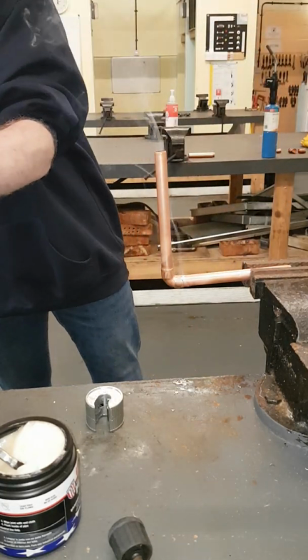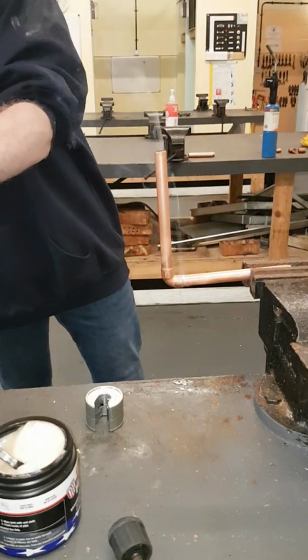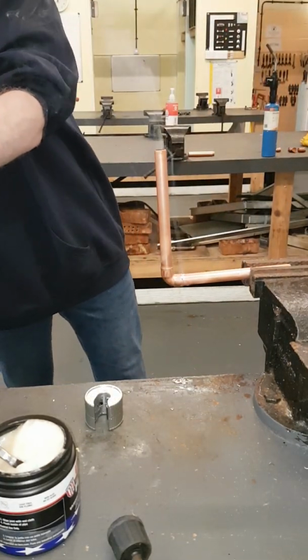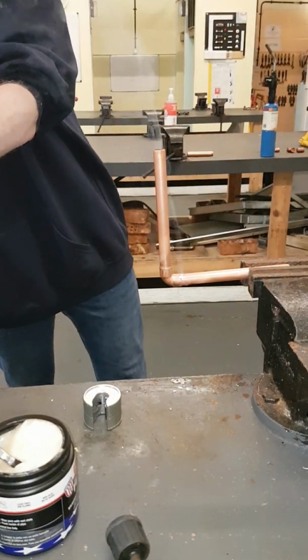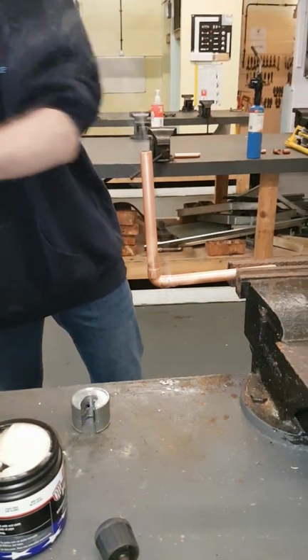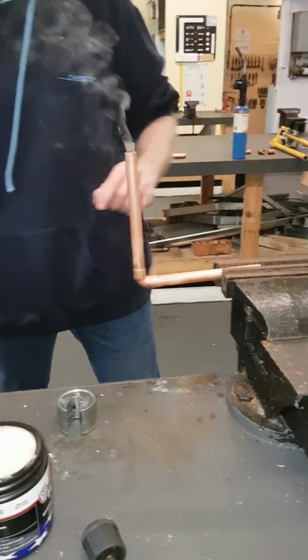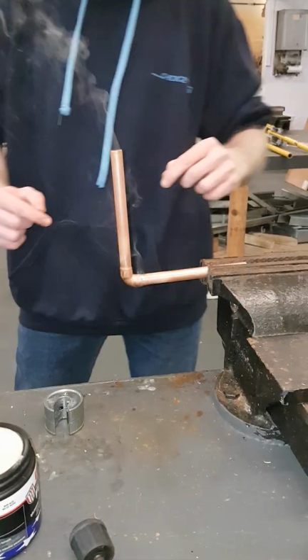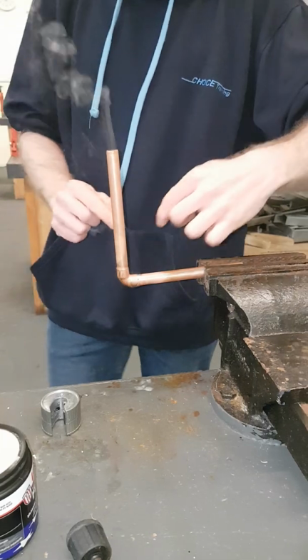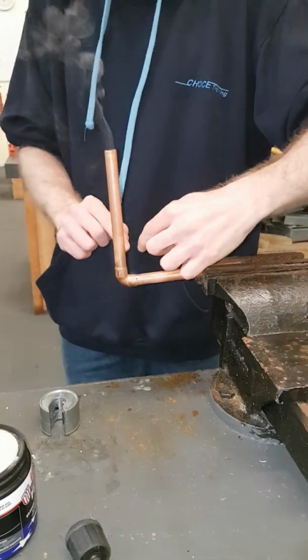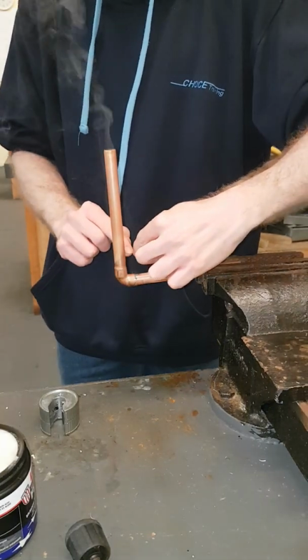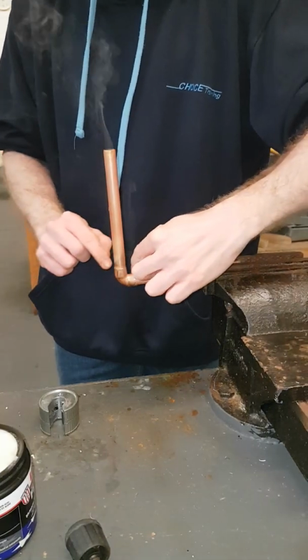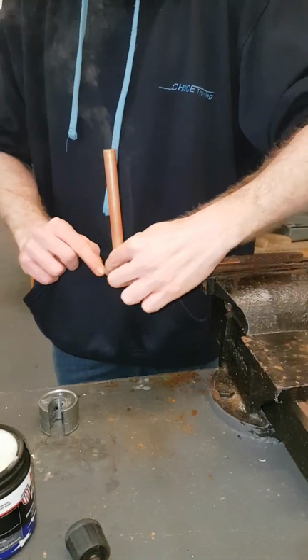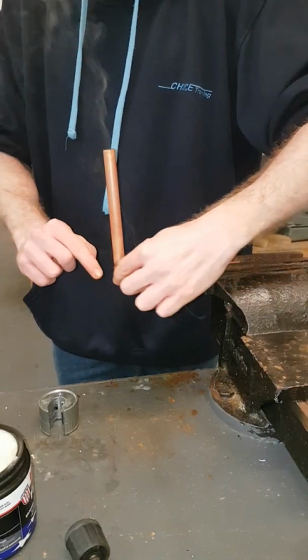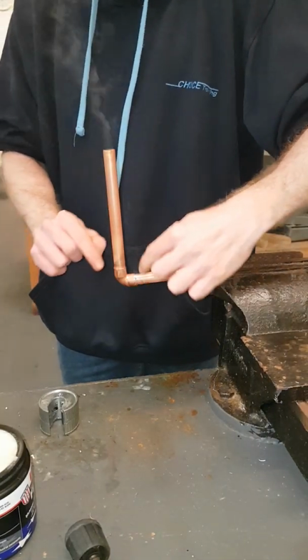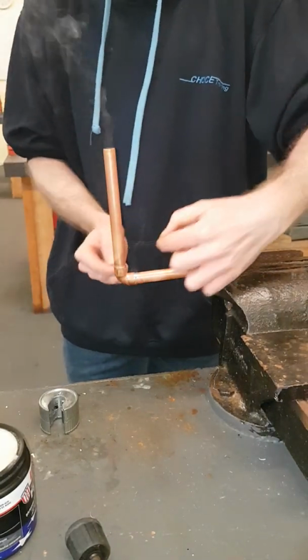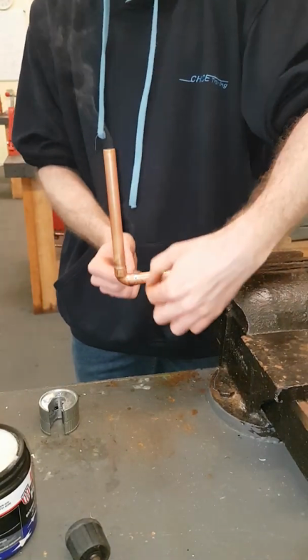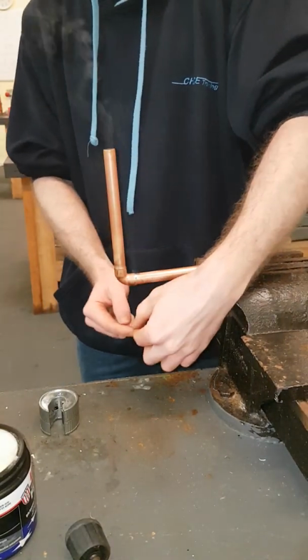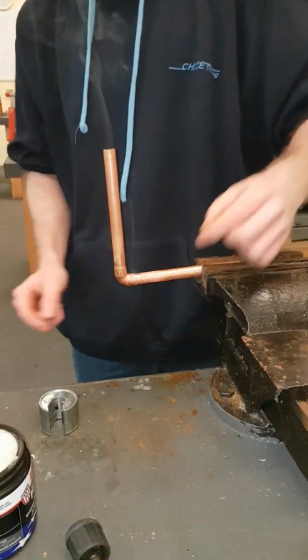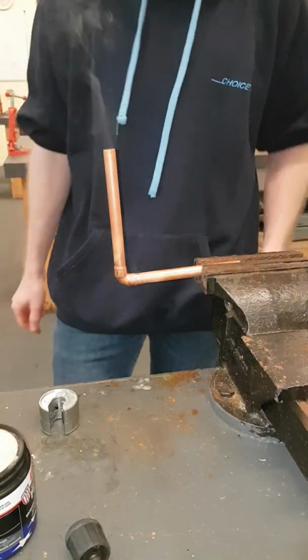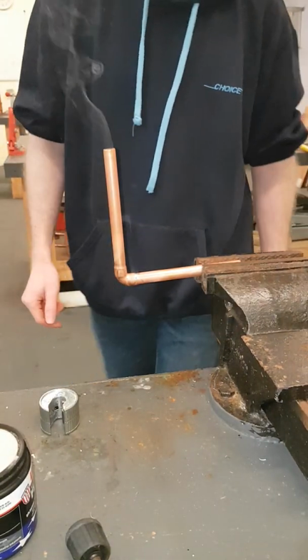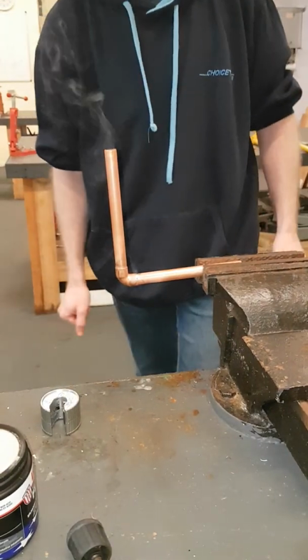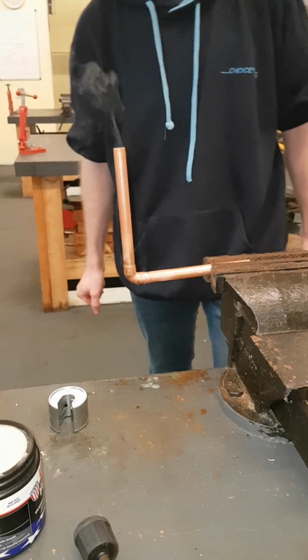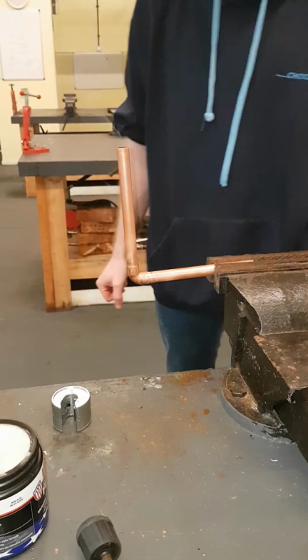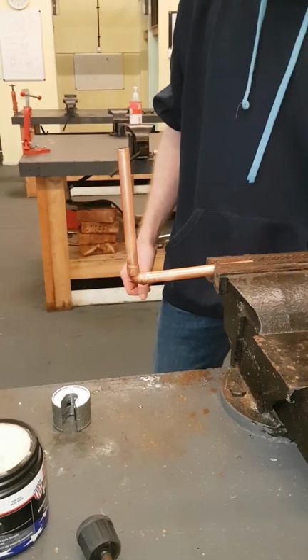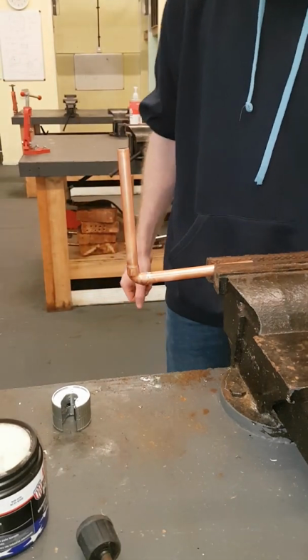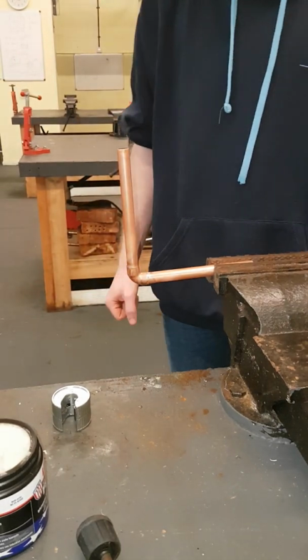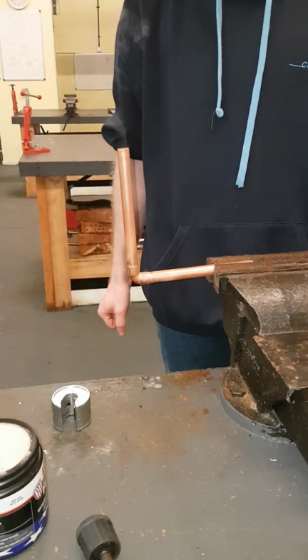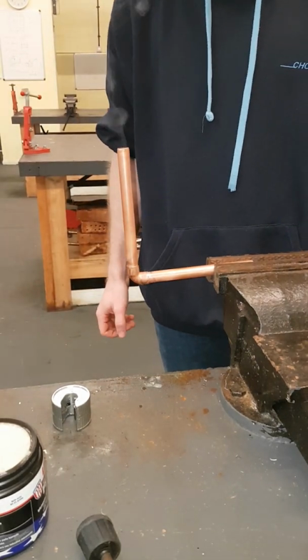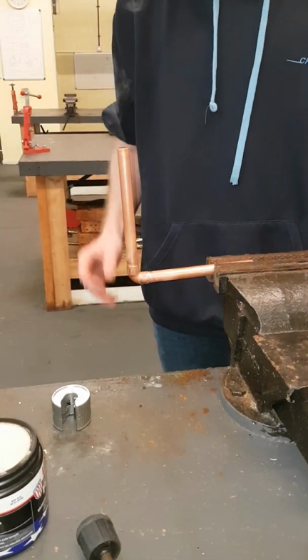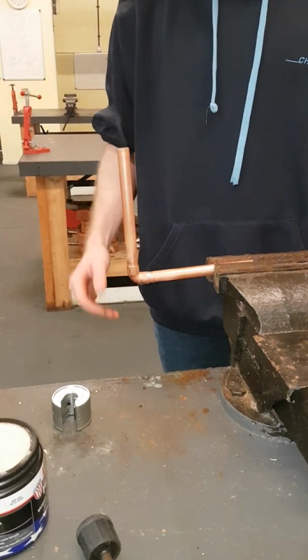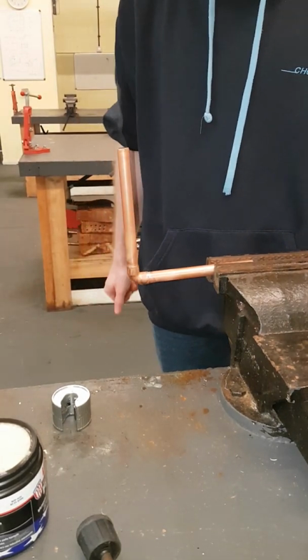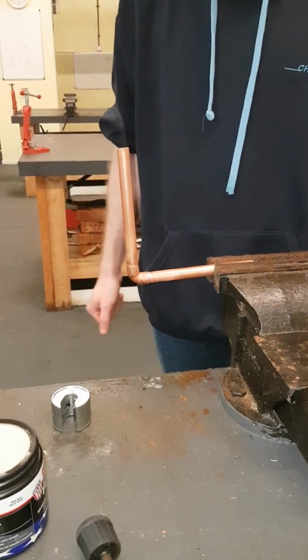Once everything is done, you should be able to see a nice silver lining all the way around the pipe. If you can see that lining, 99% of the time it should be a watertight seal.